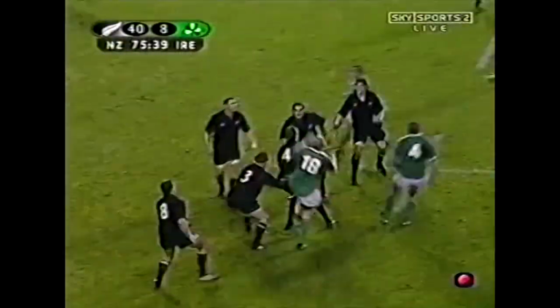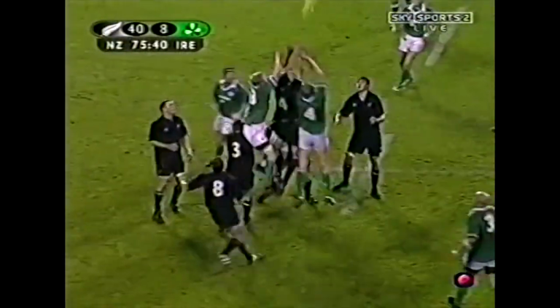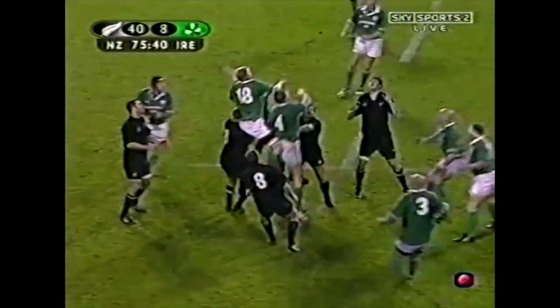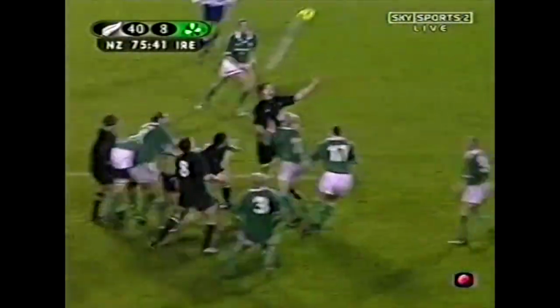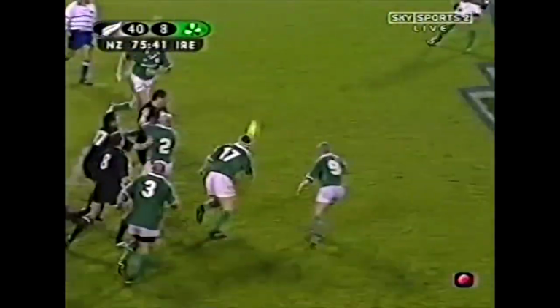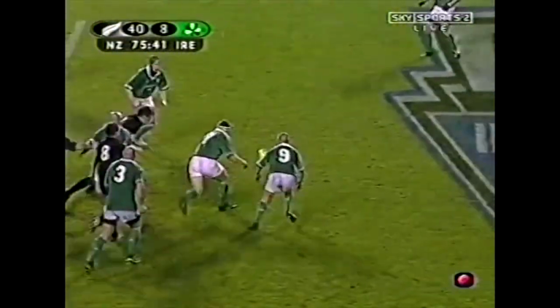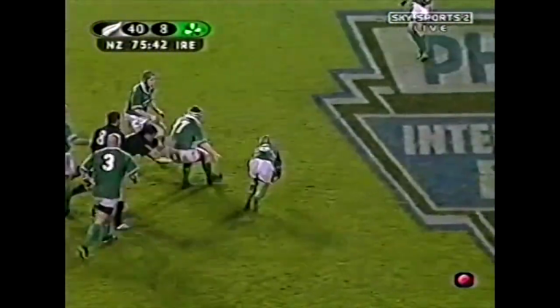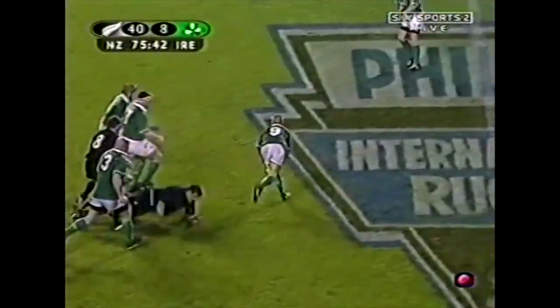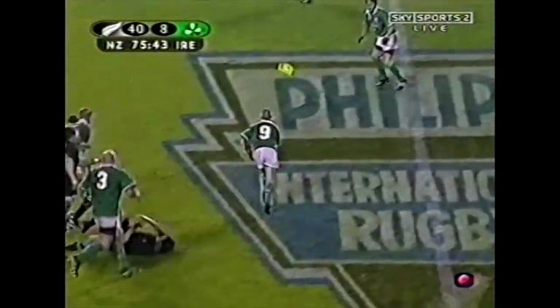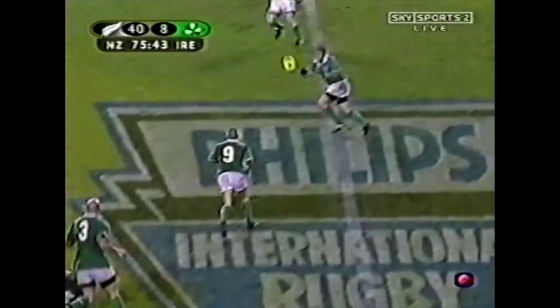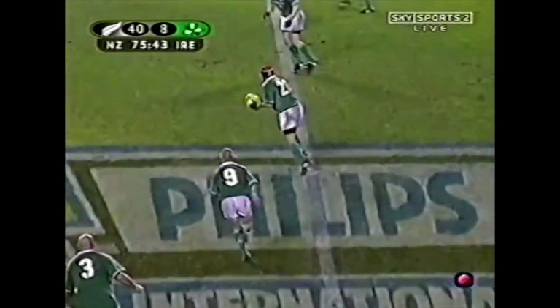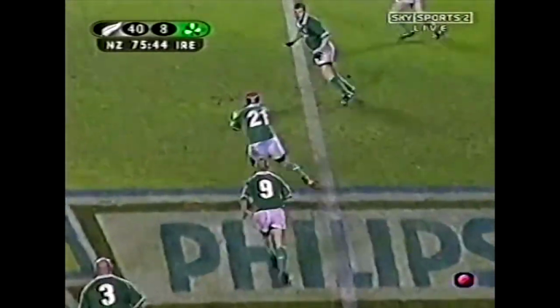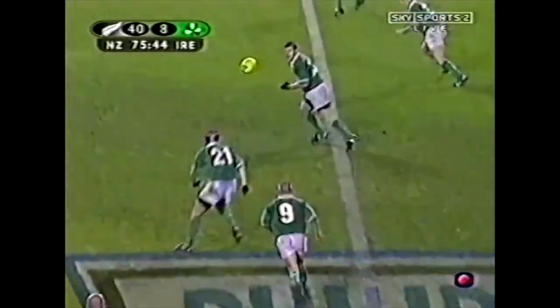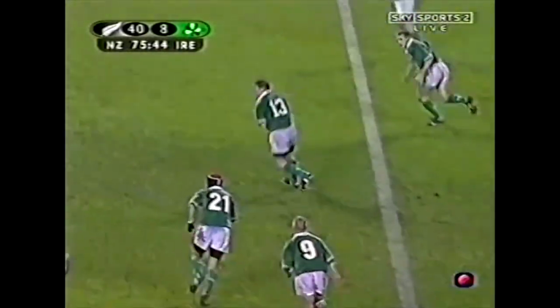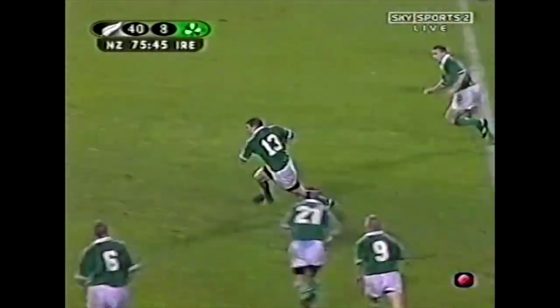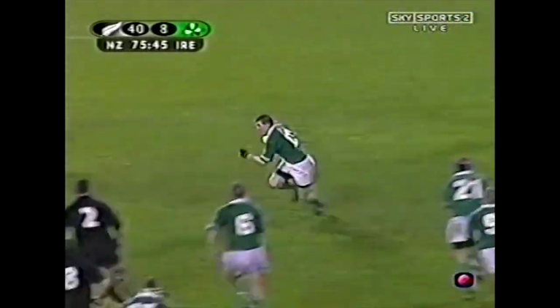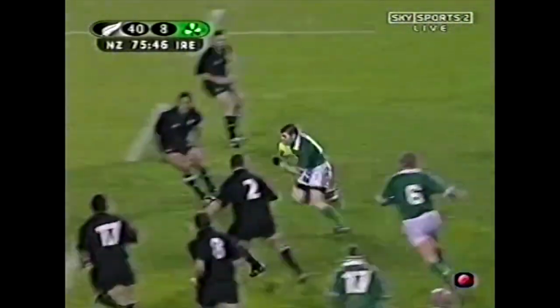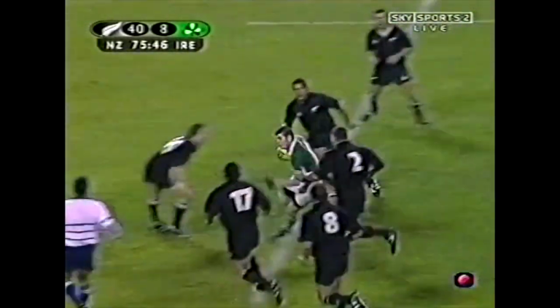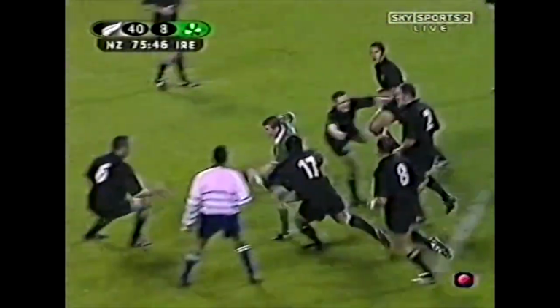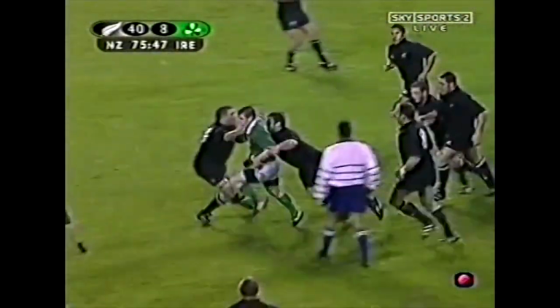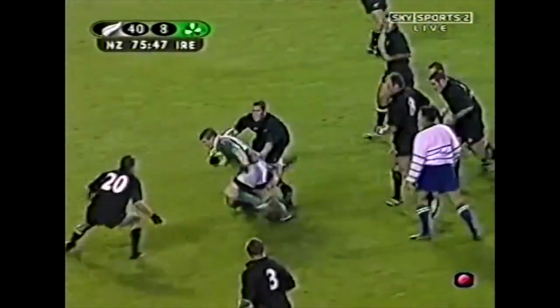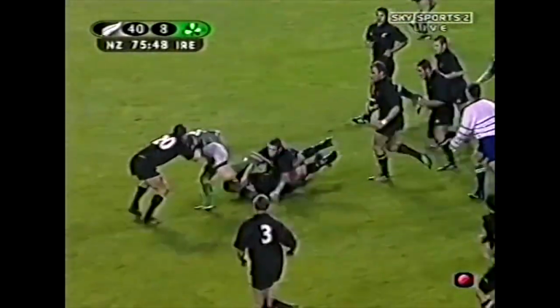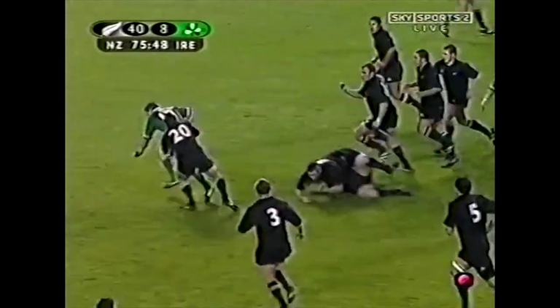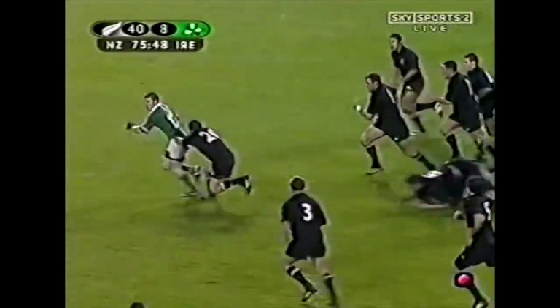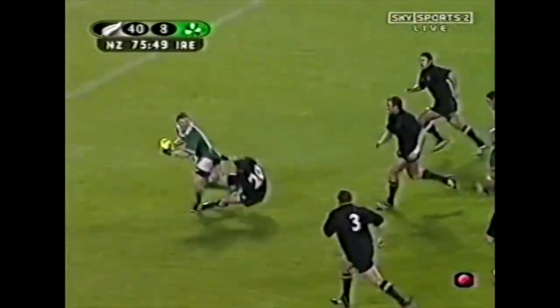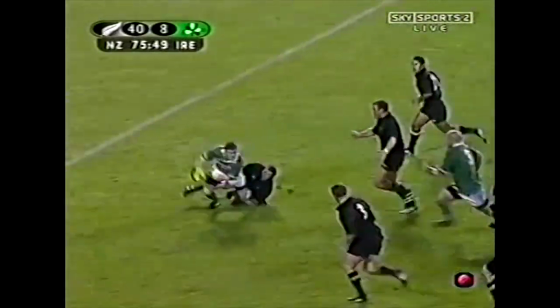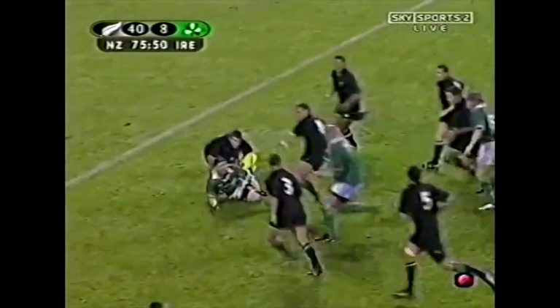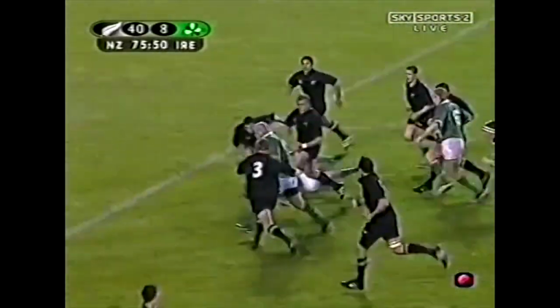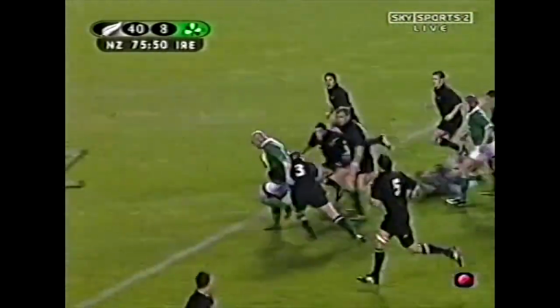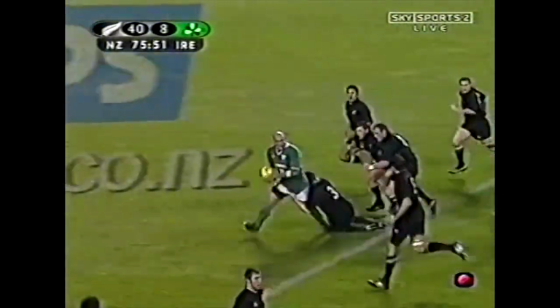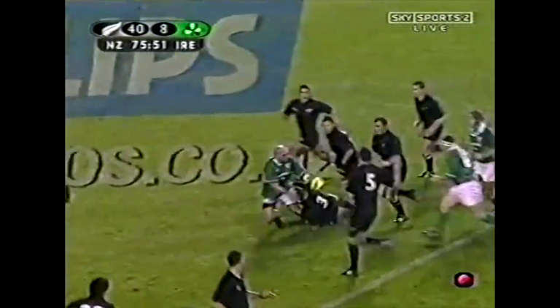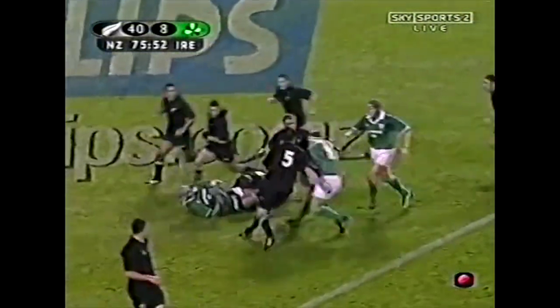The restart with still just under five minutes remaining. Ireland with 14 players. Here's O'Driscoll — well, he's well recovered. Look at this, what a tremendous player he is. Frees it up to Hayes.